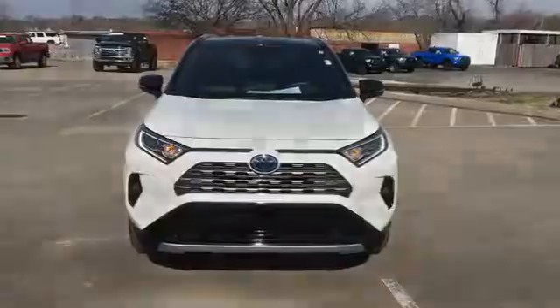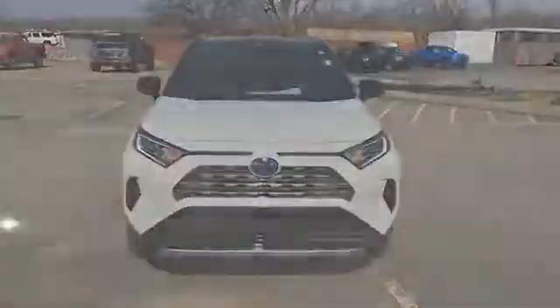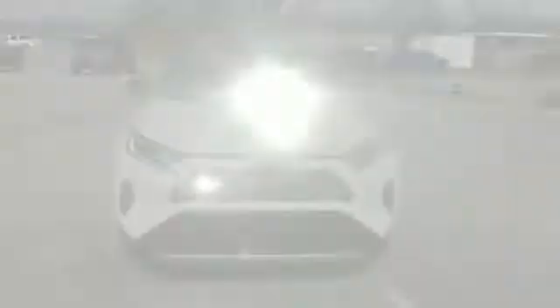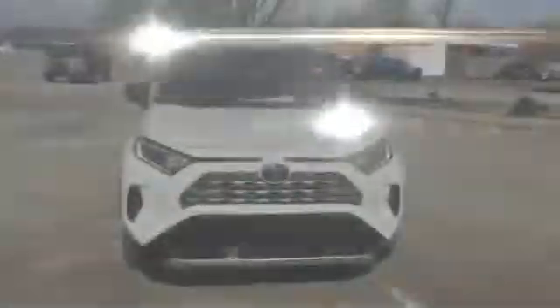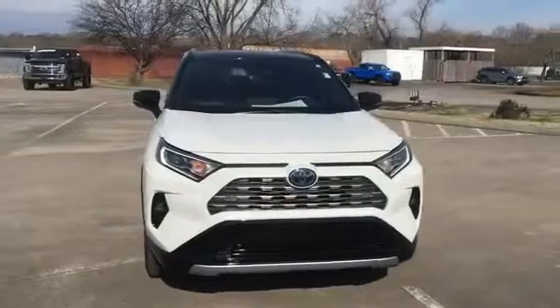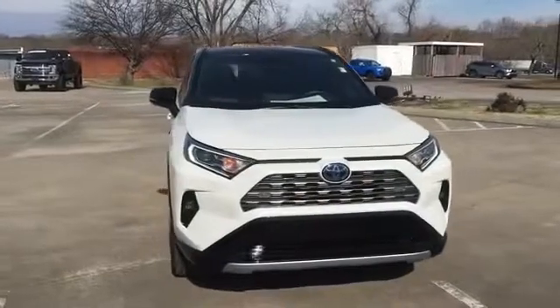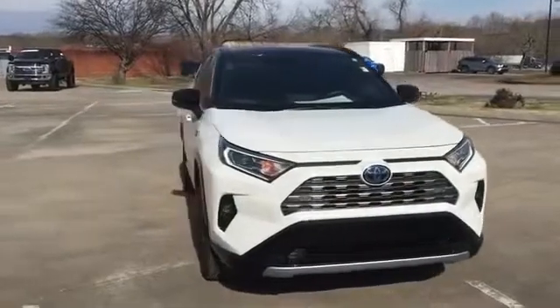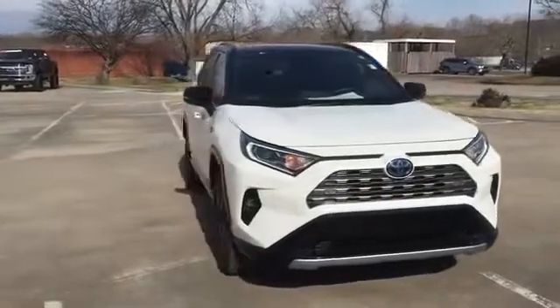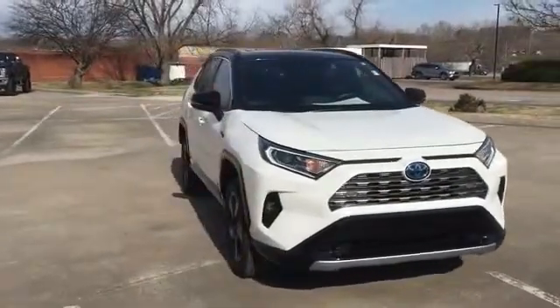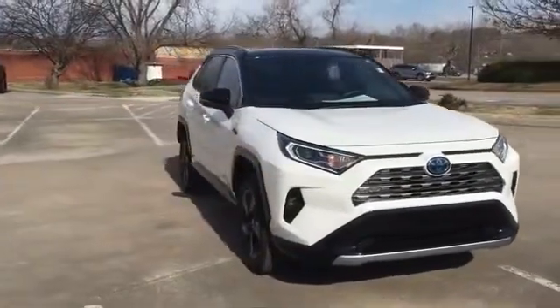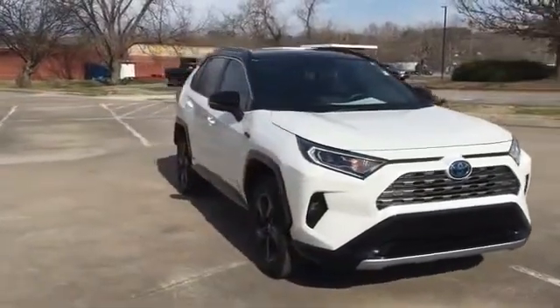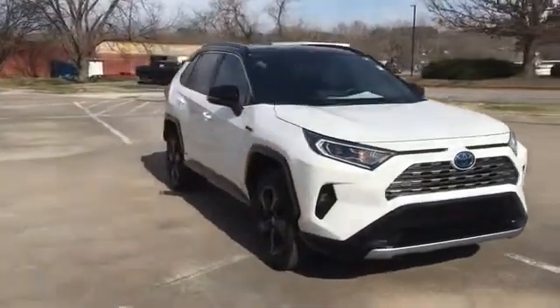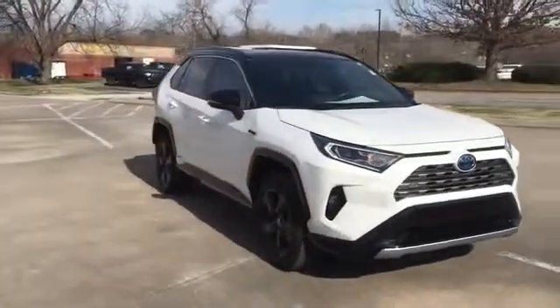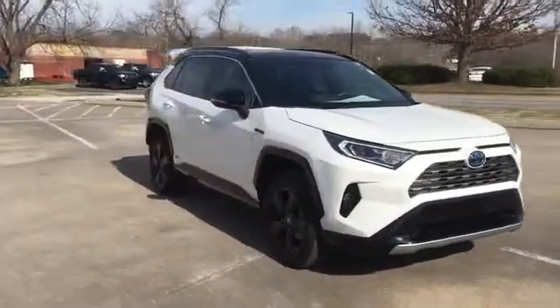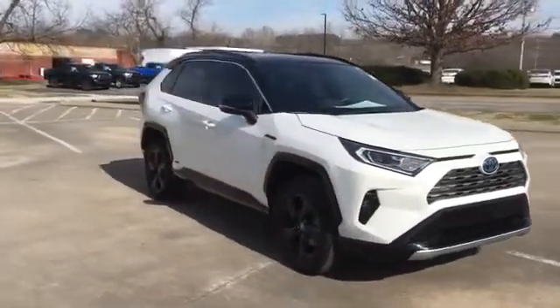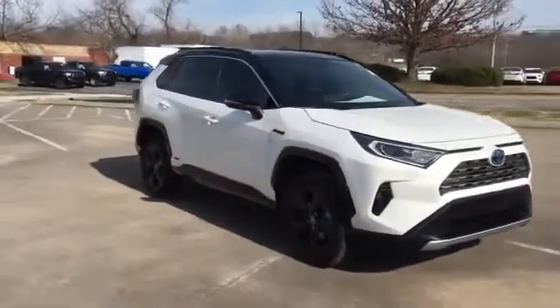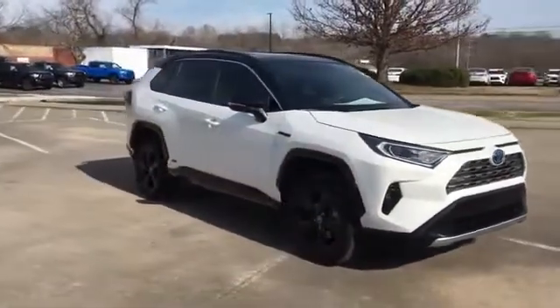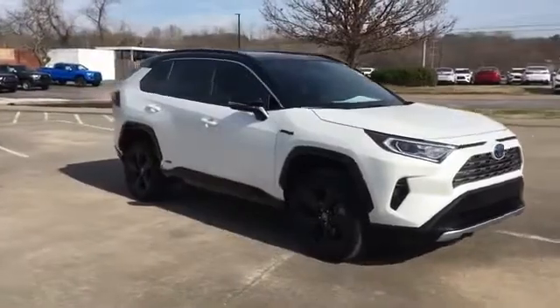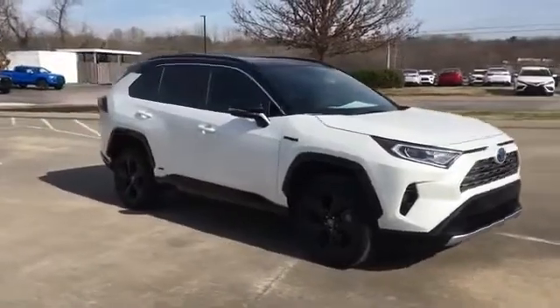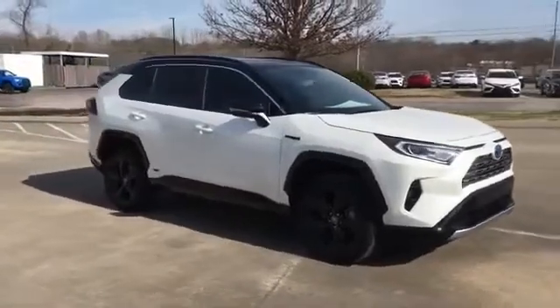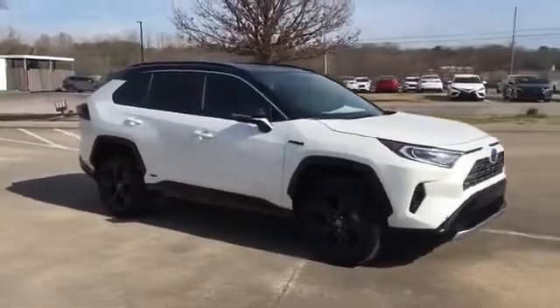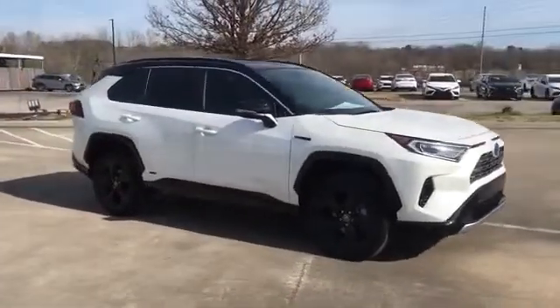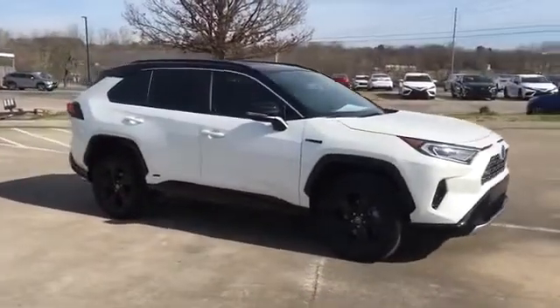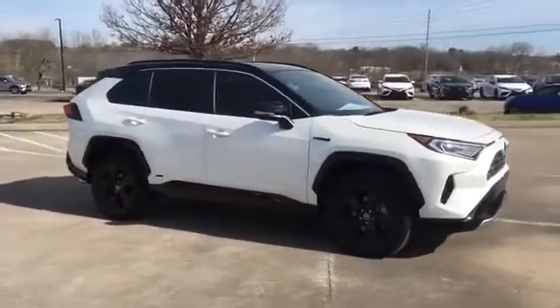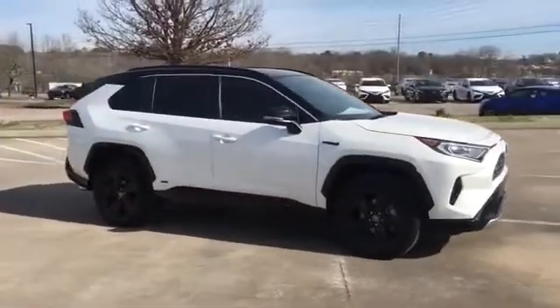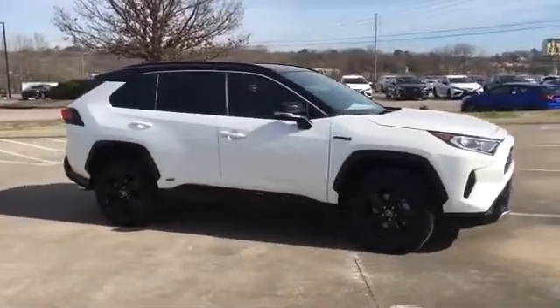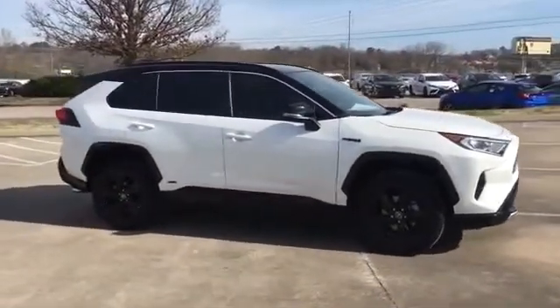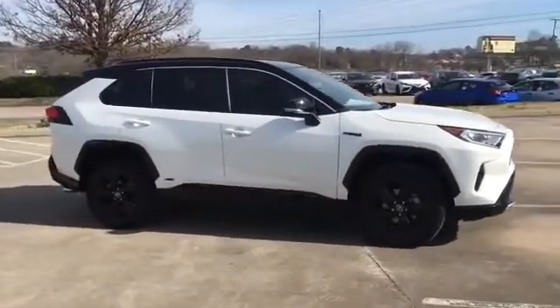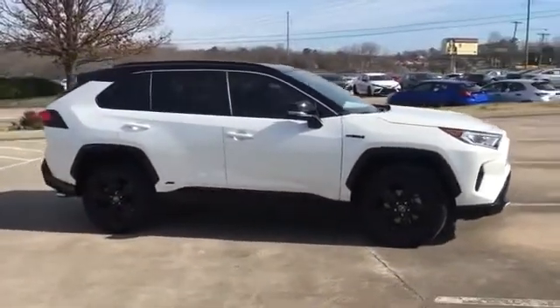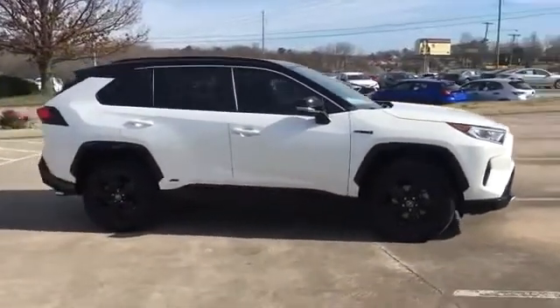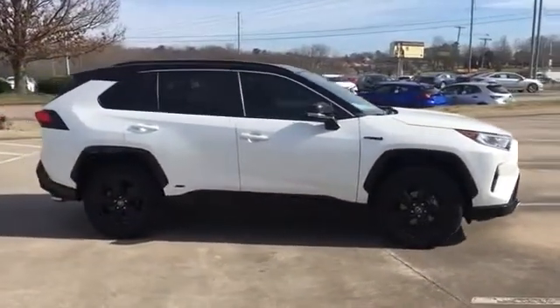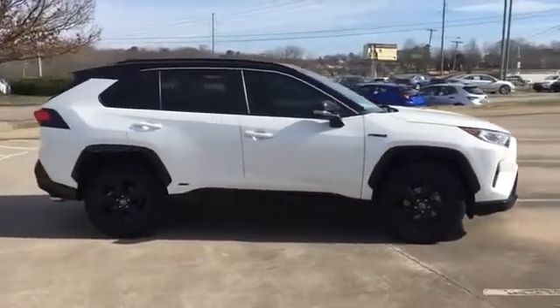2020 Toyota RAV4 with less than 19,000 miles on the odometer. This SUV offers space as well as power and performance.